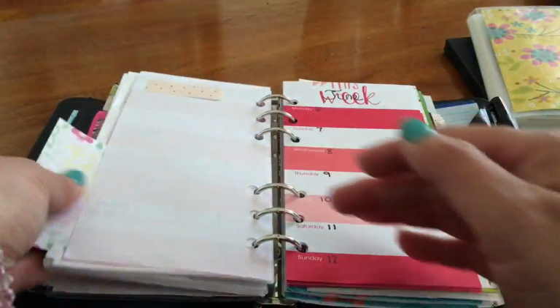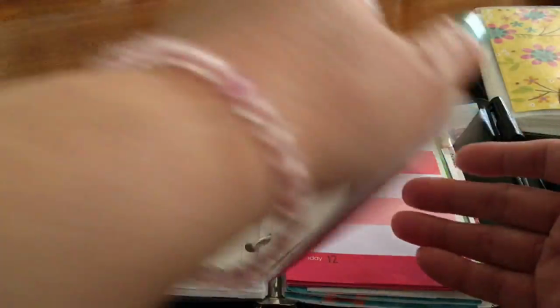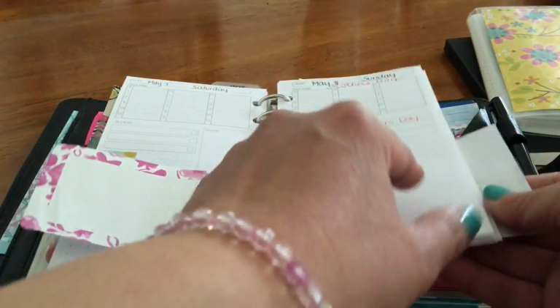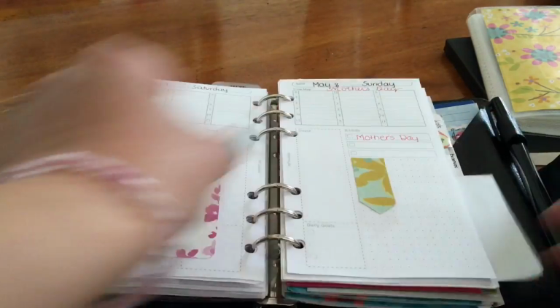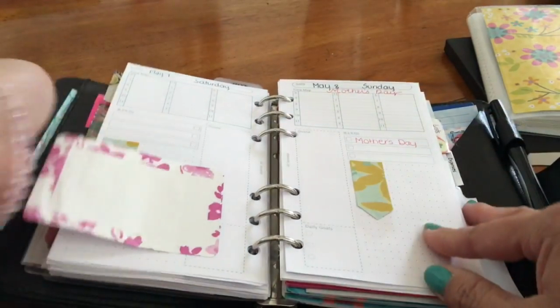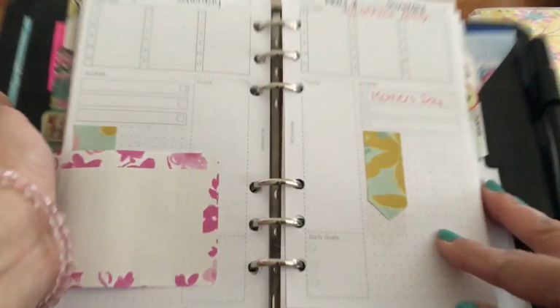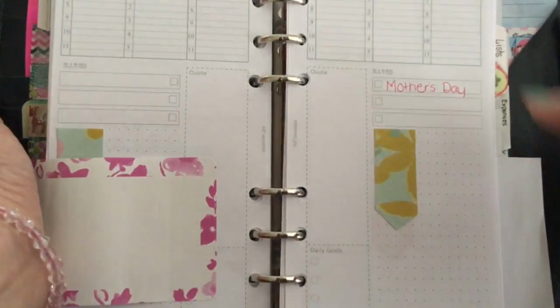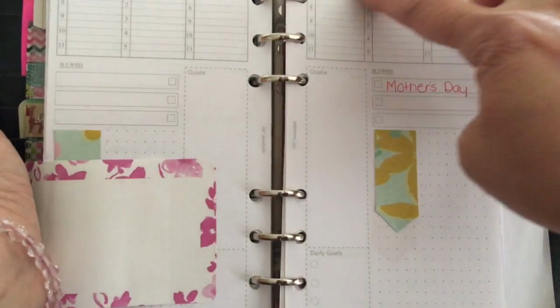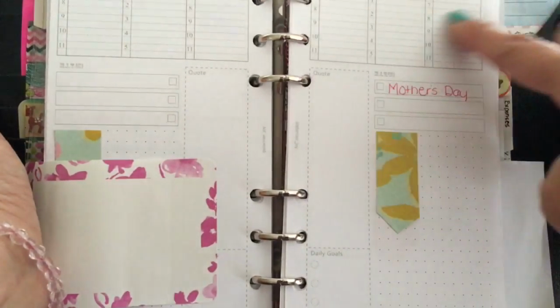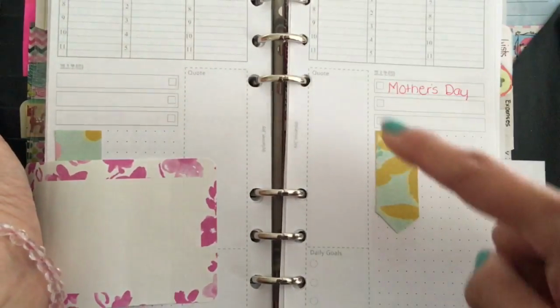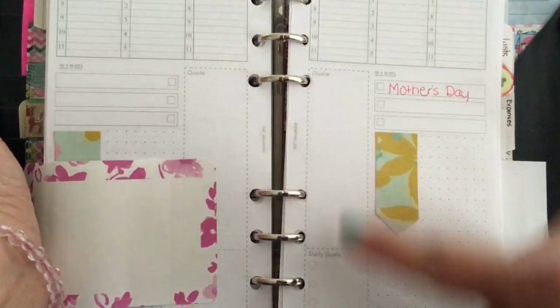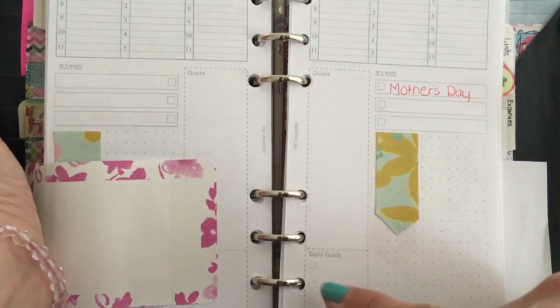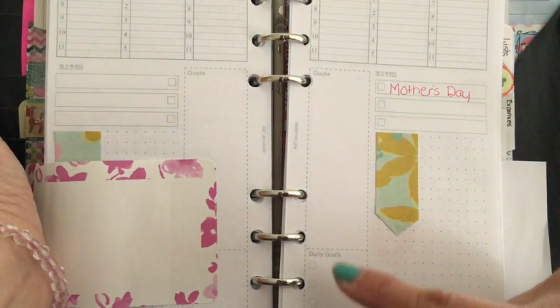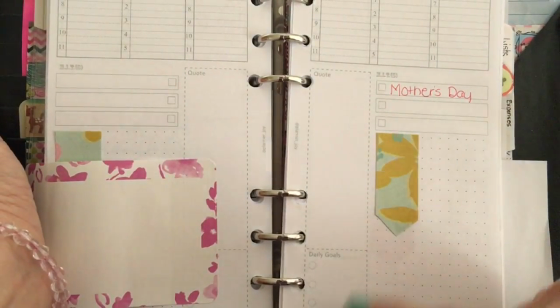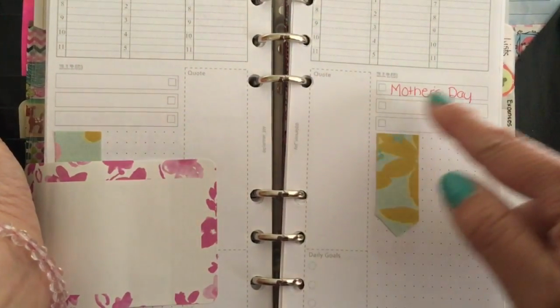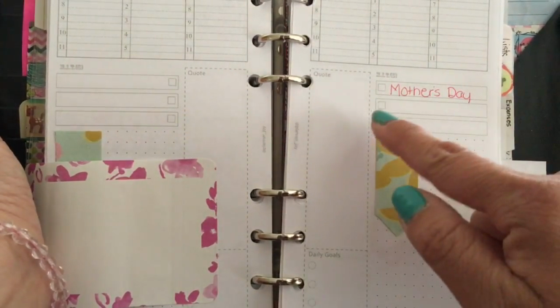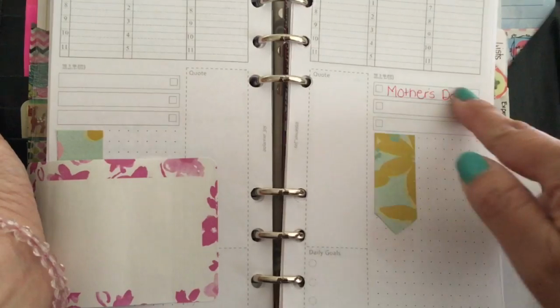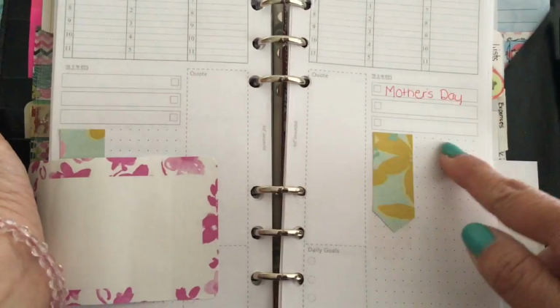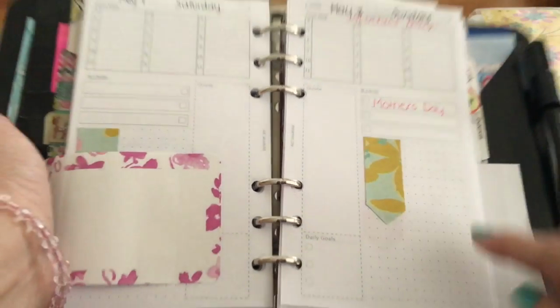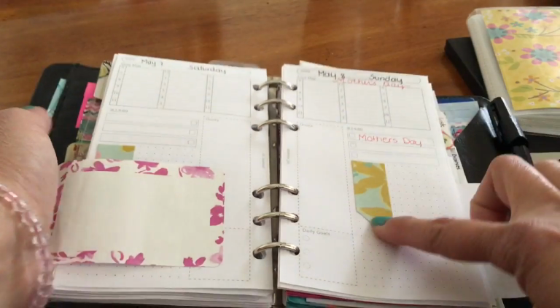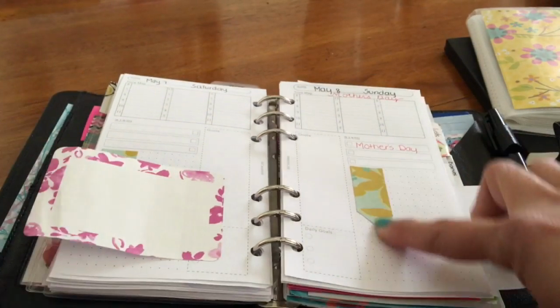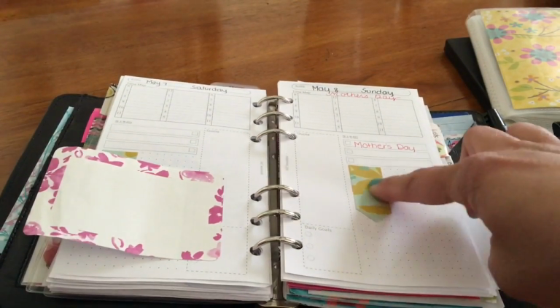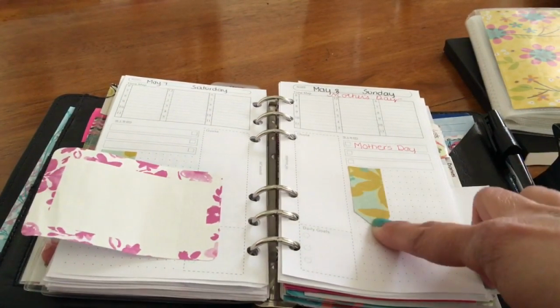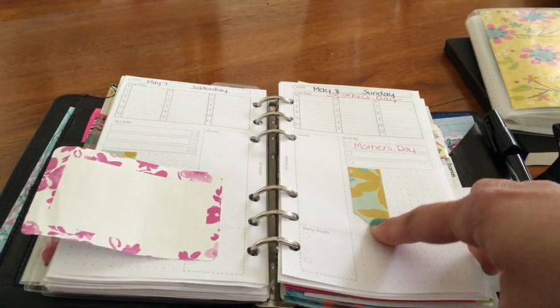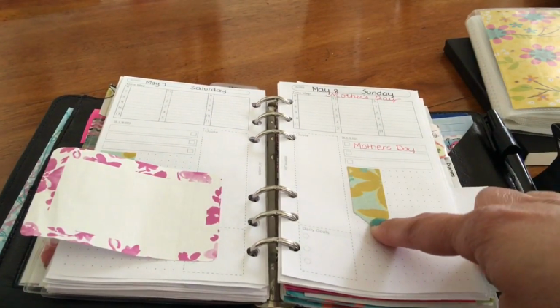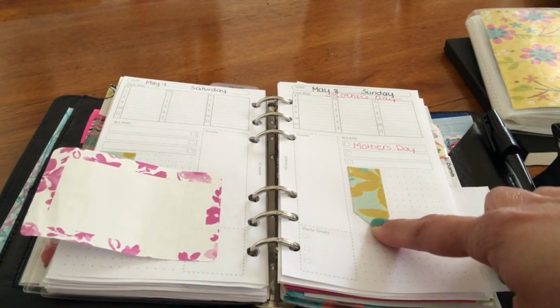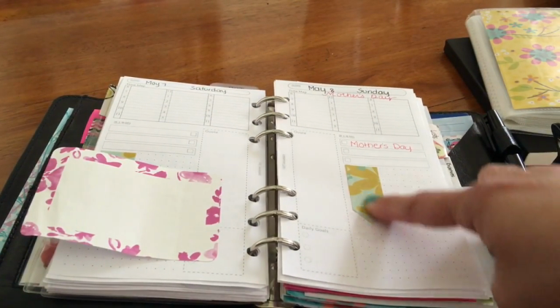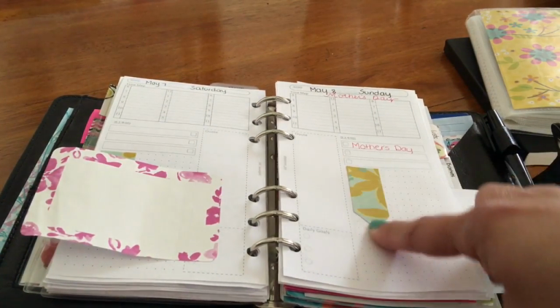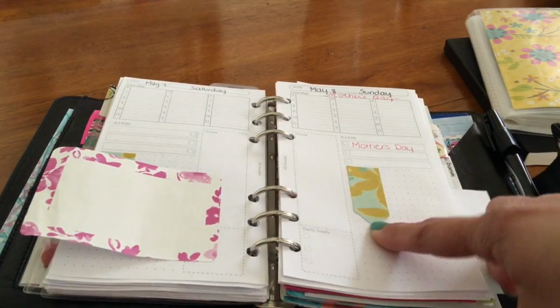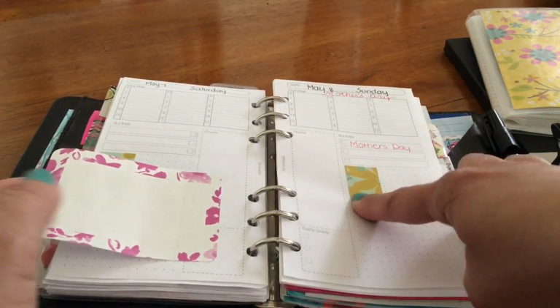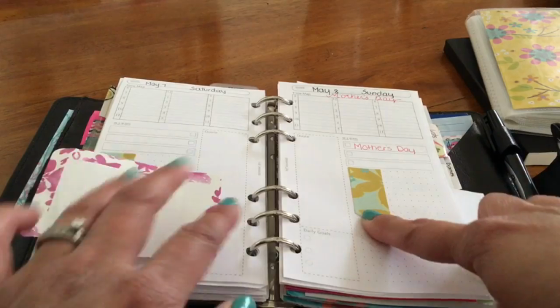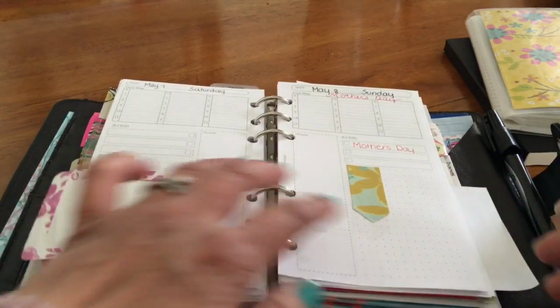And this is my daily page. It's got the time, quote, daily goals, and most important things. This one I made using scrapbook paper — I cut it down and glued it.